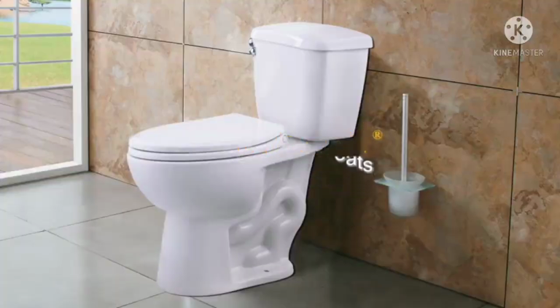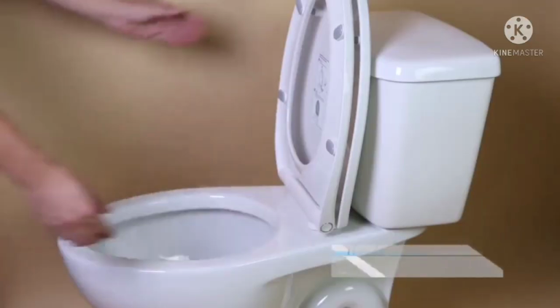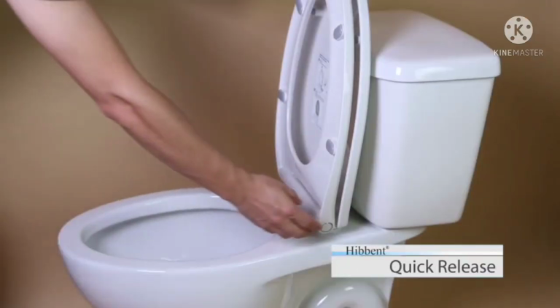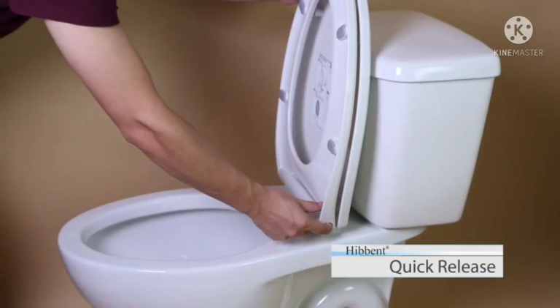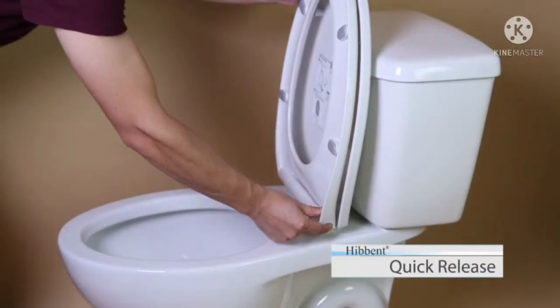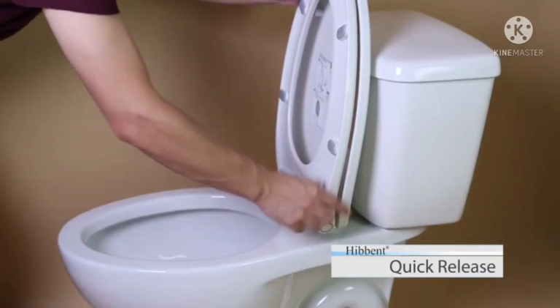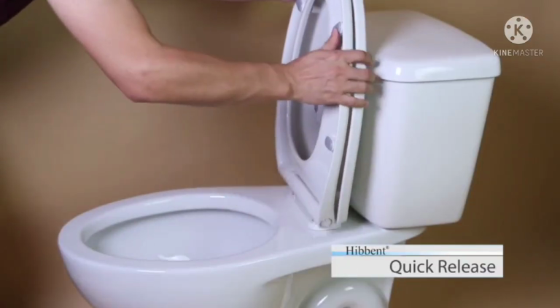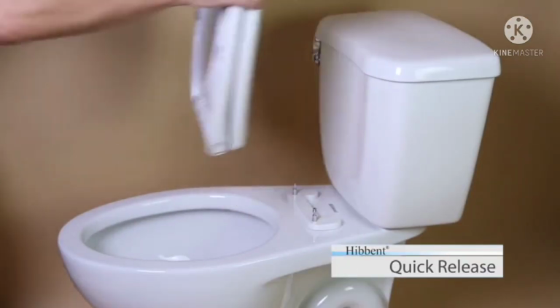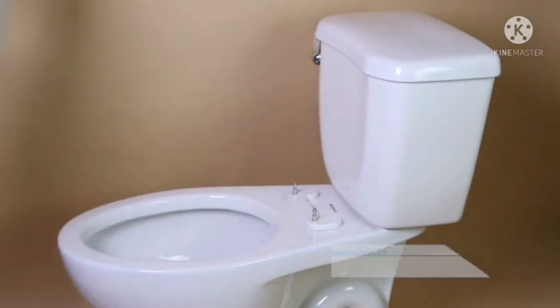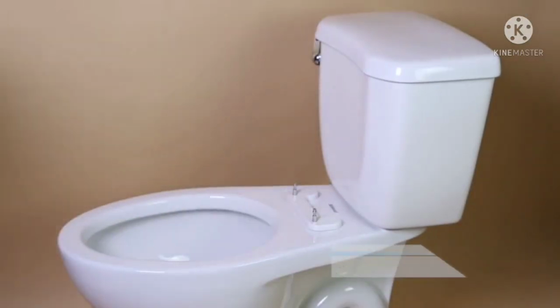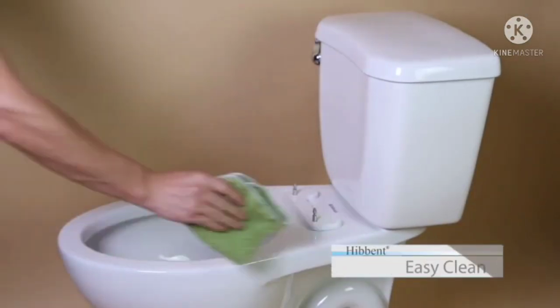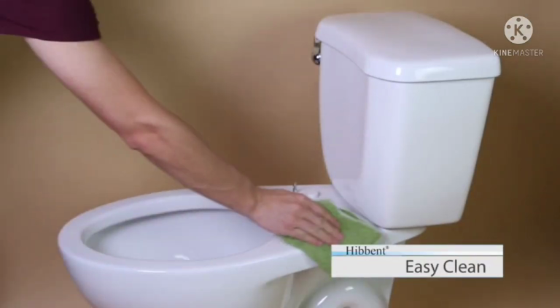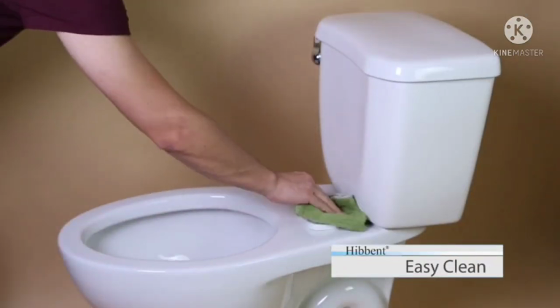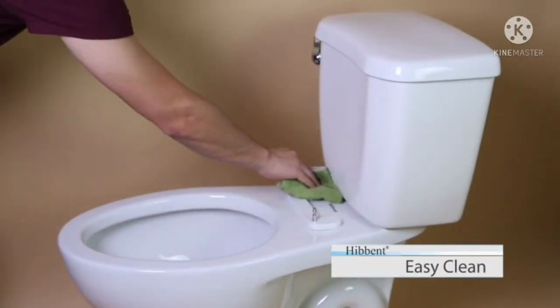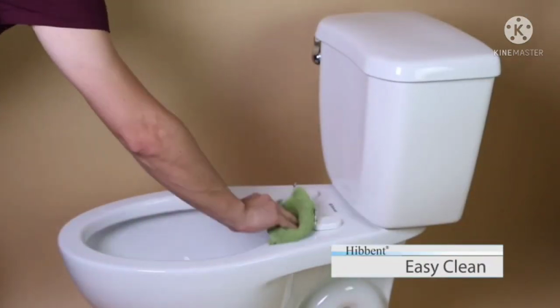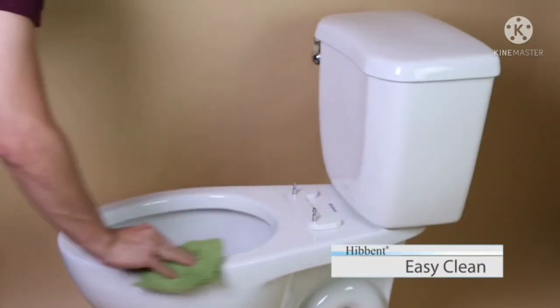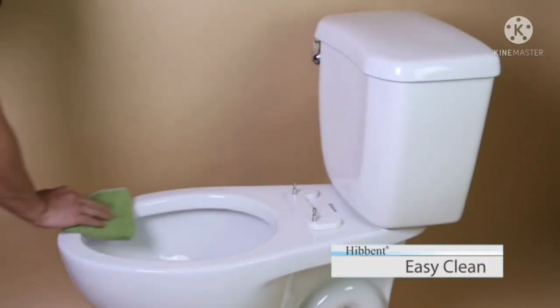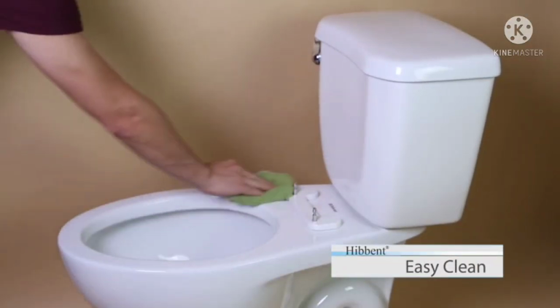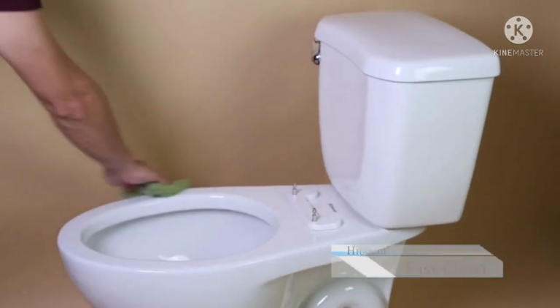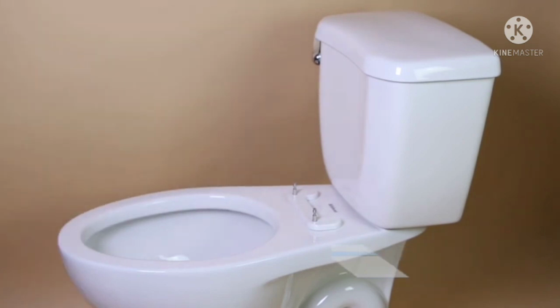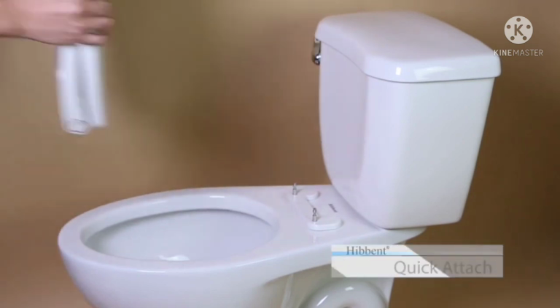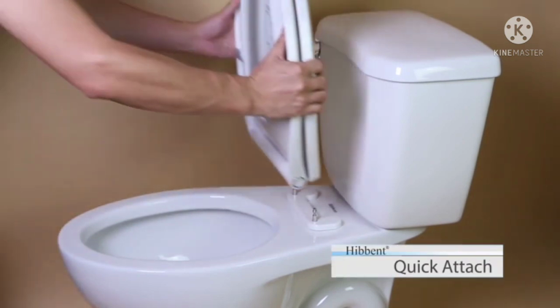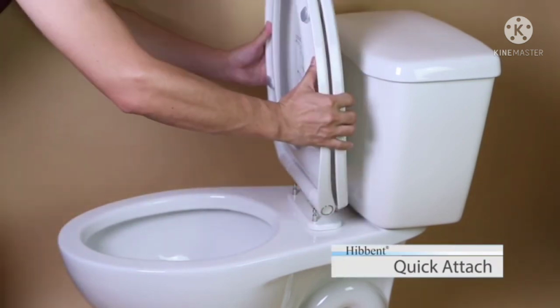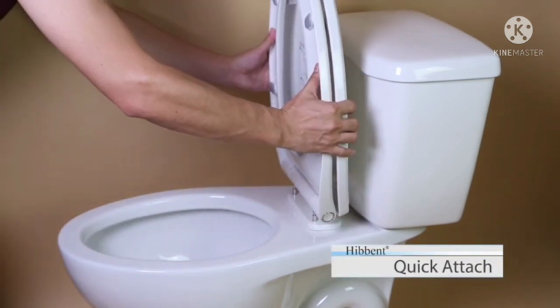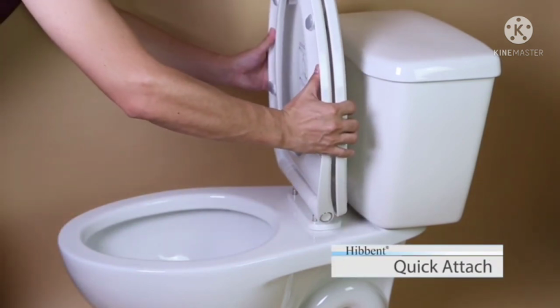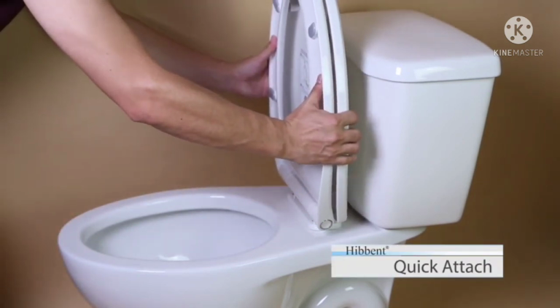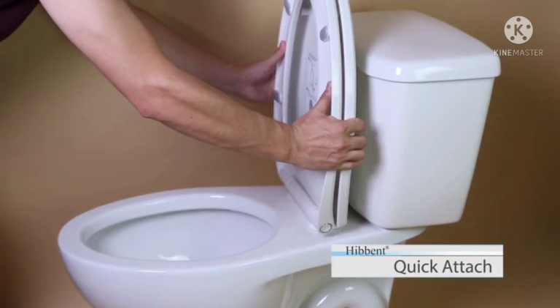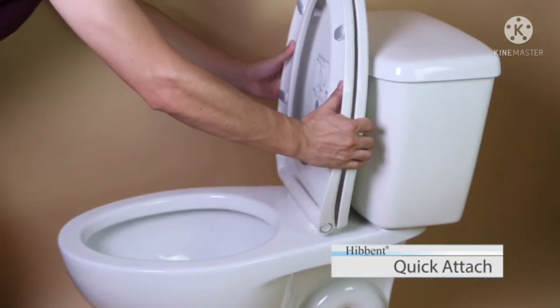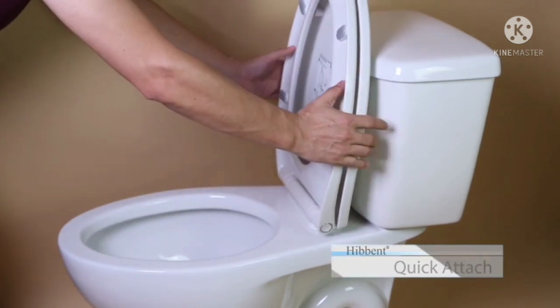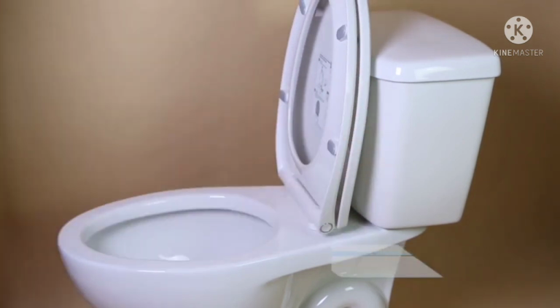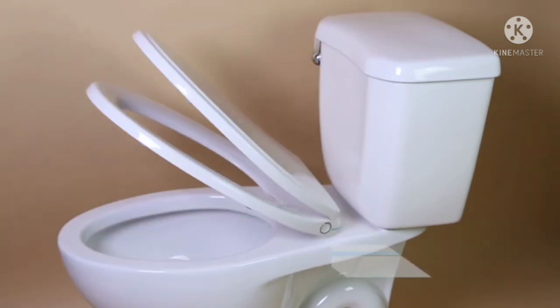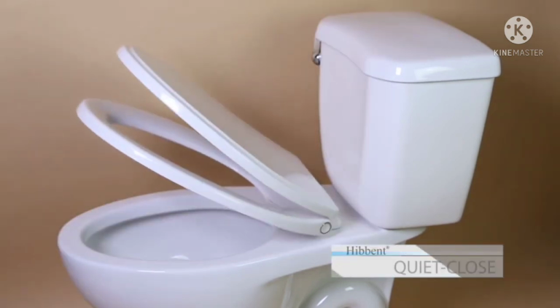Click Toilet Seats are super designs made by the Heben team. They have as main functions quick release, easy cleaning, and quick attach for toilet seats.